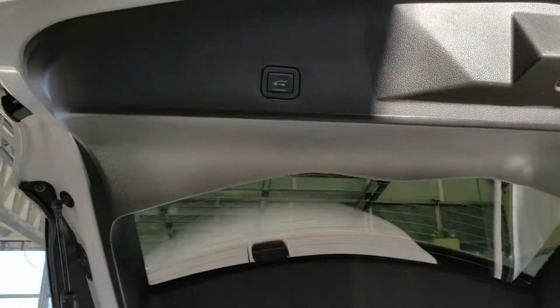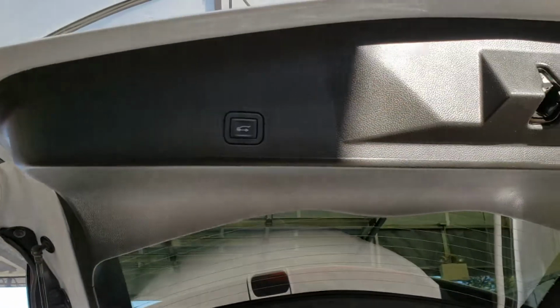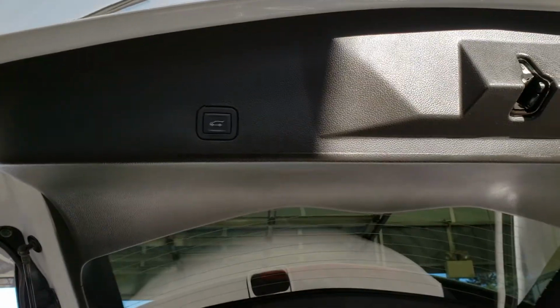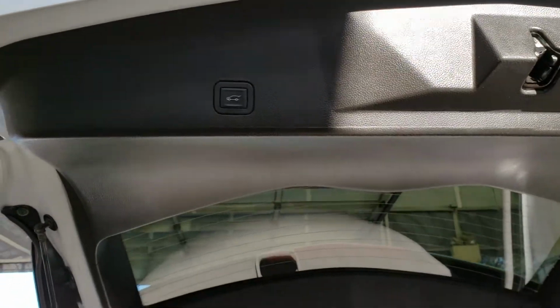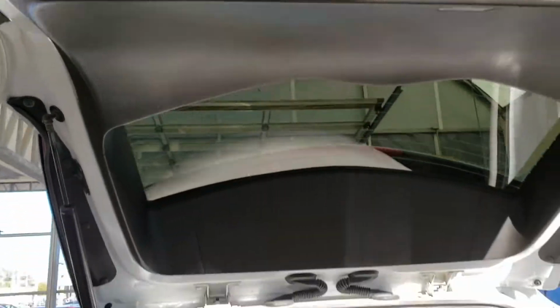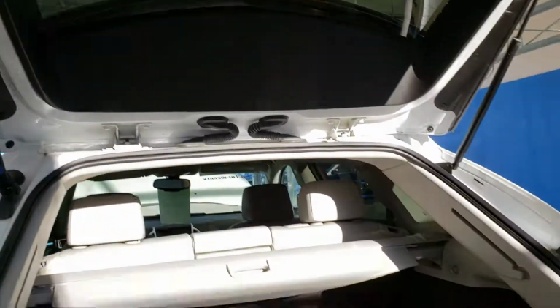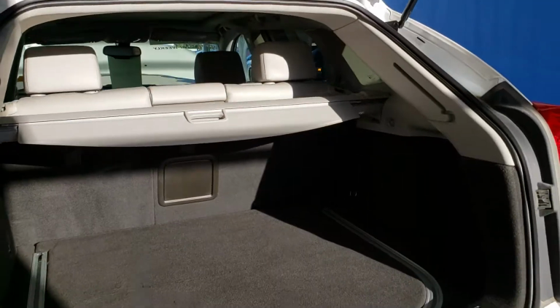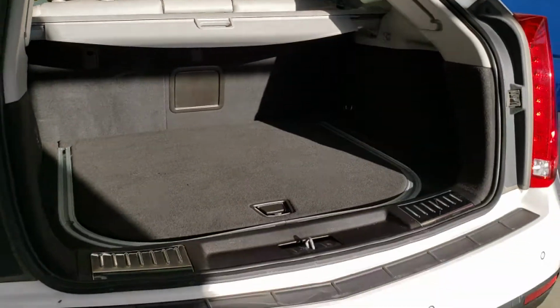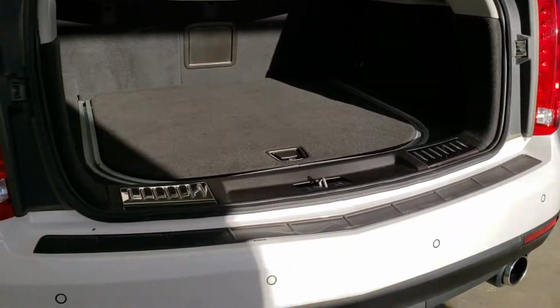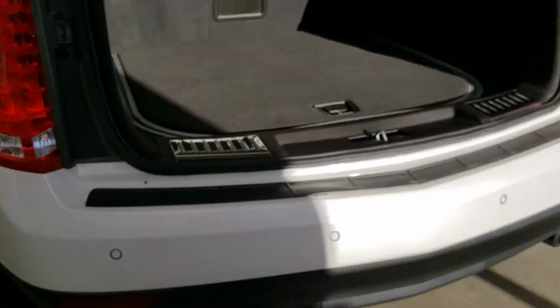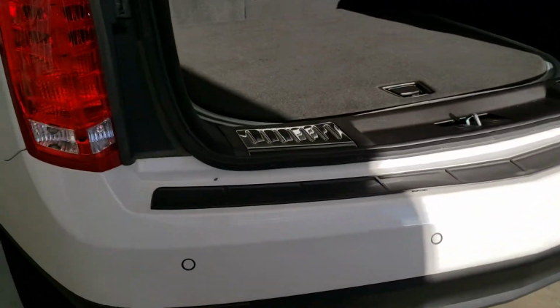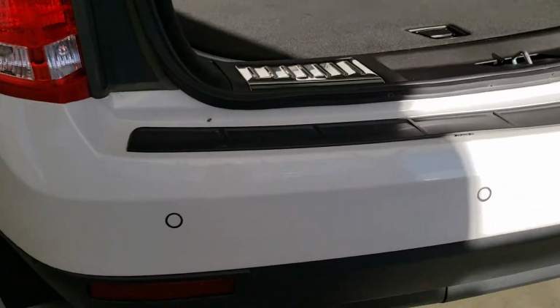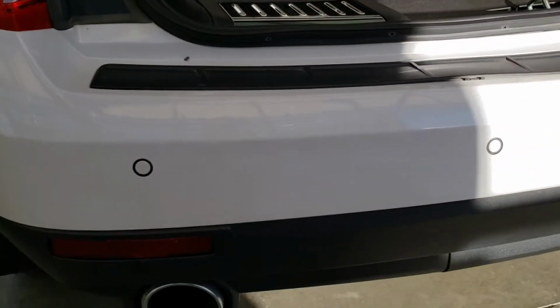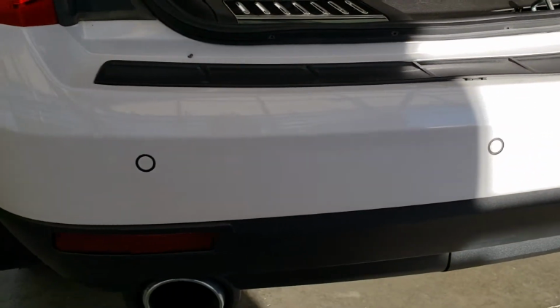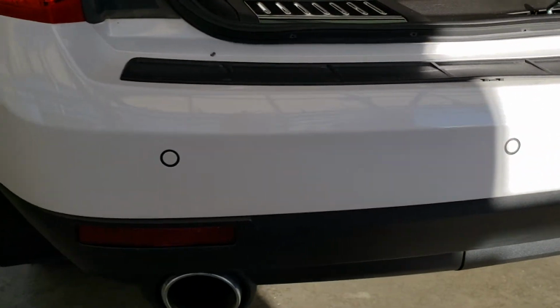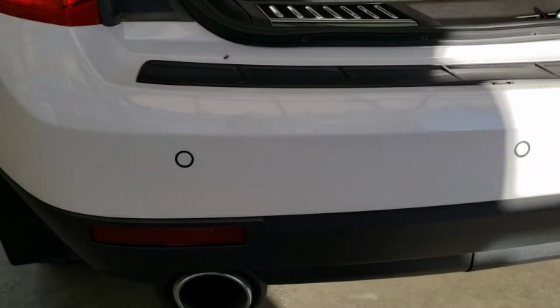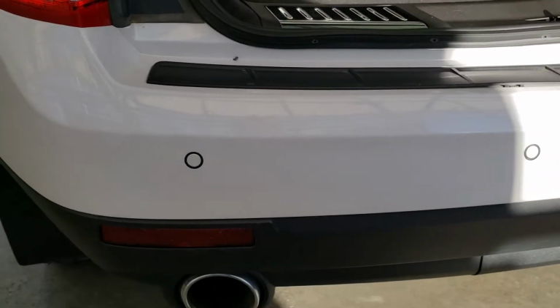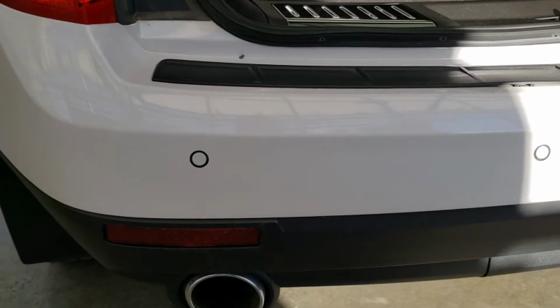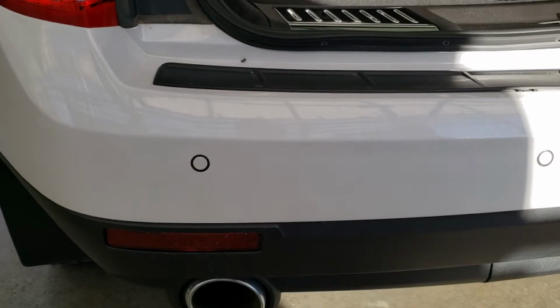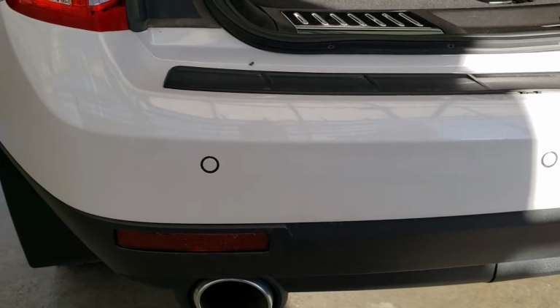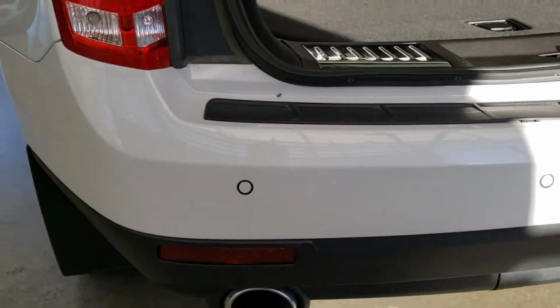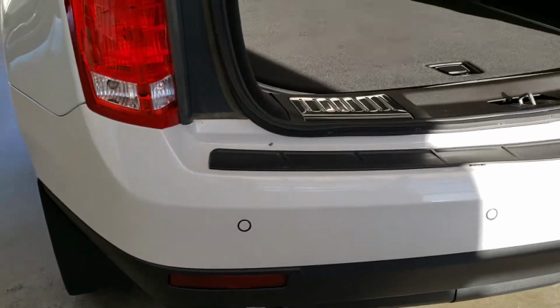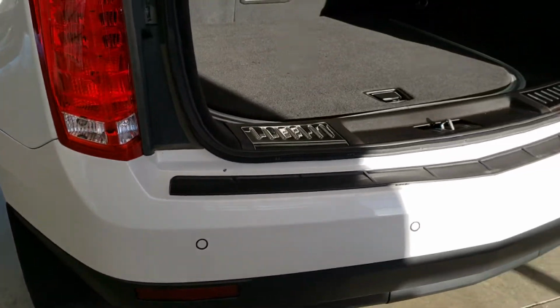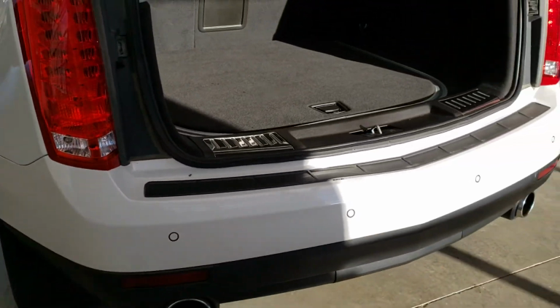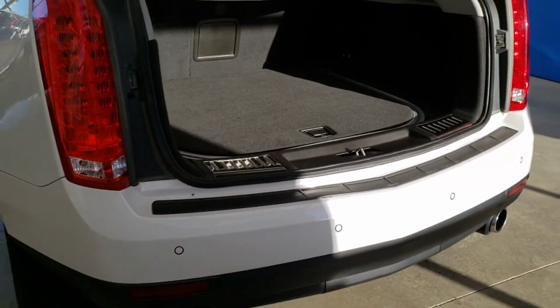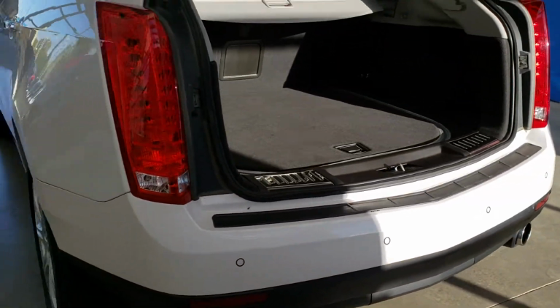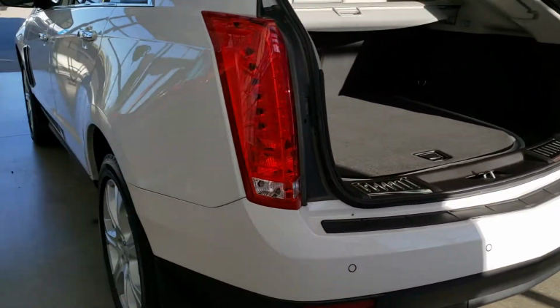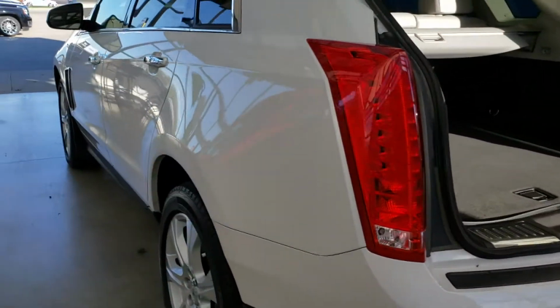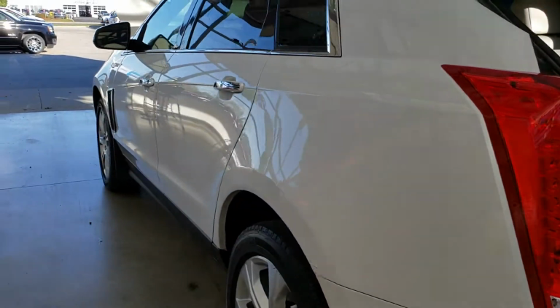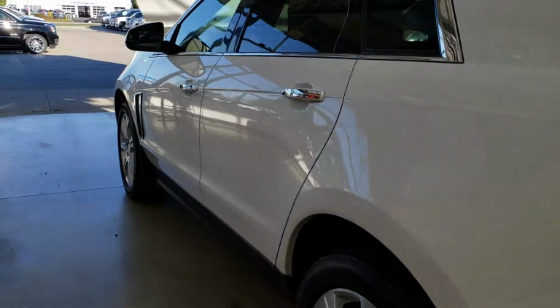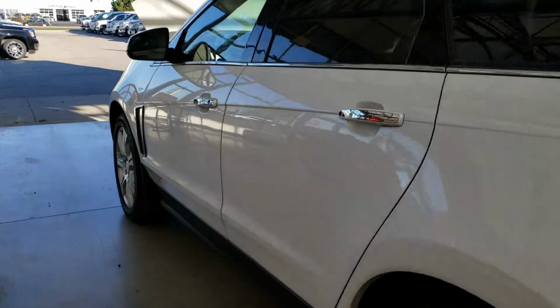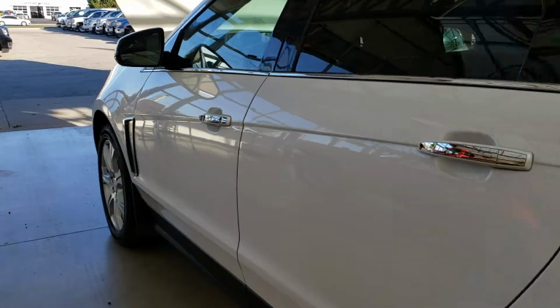The vehicle also comes equipped with a power tailgate. You can also see it comes equipped with park assist sensors and a backup camera.